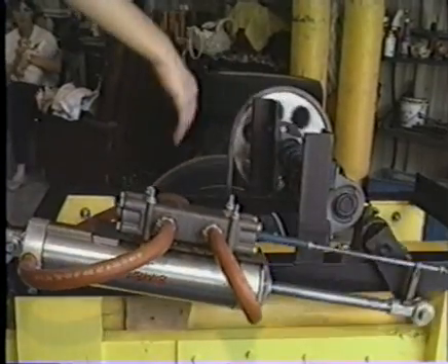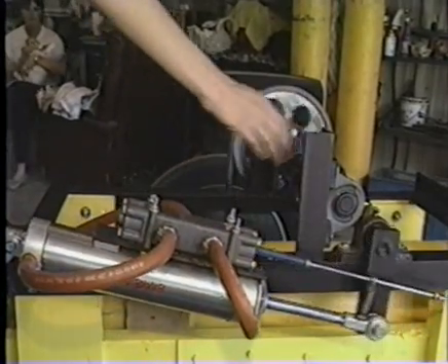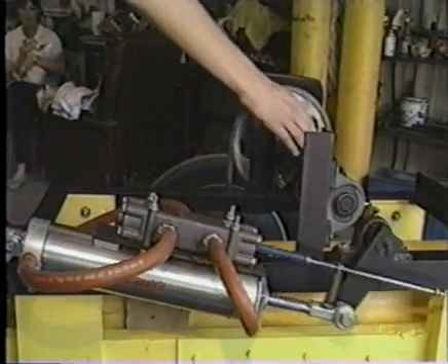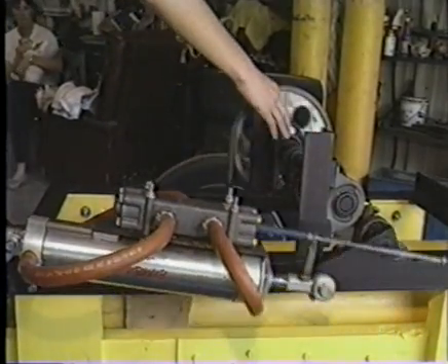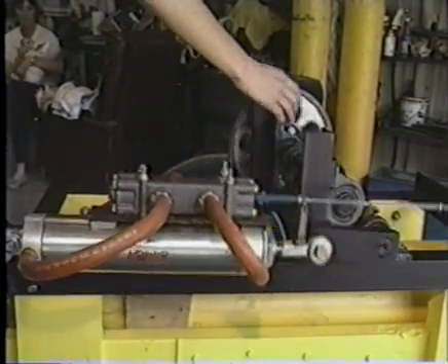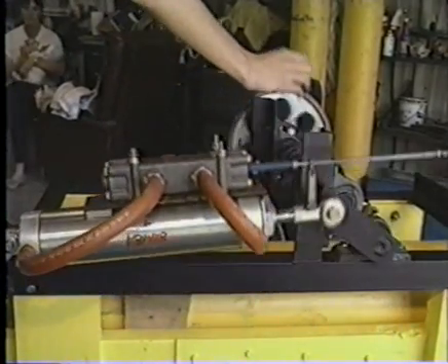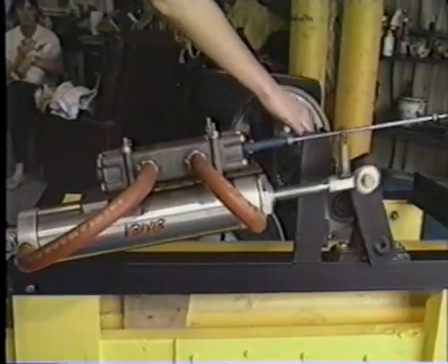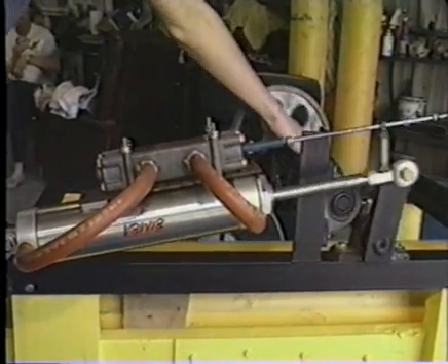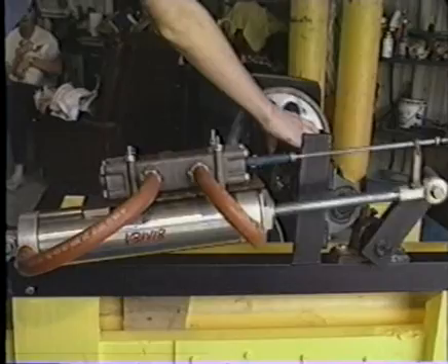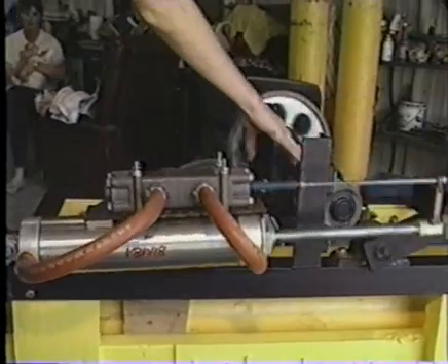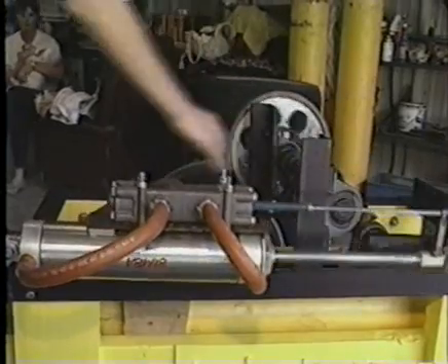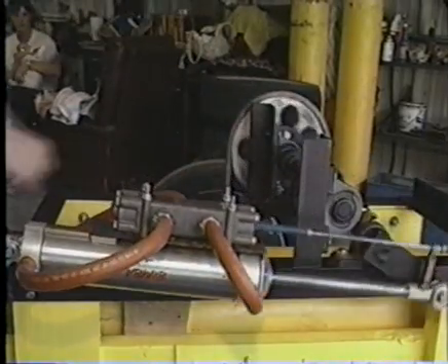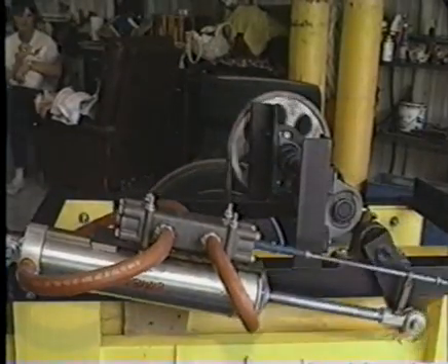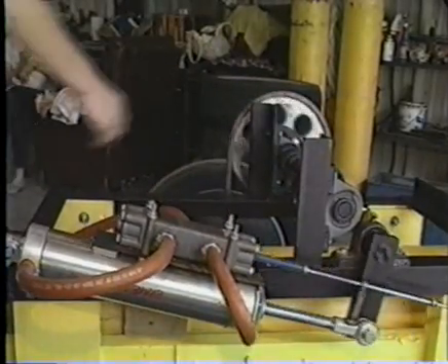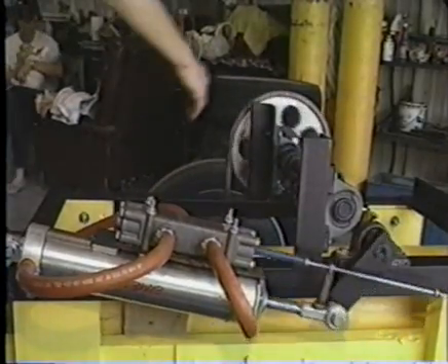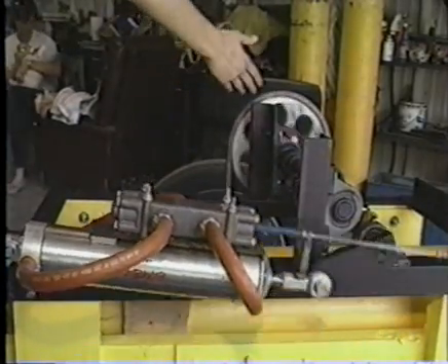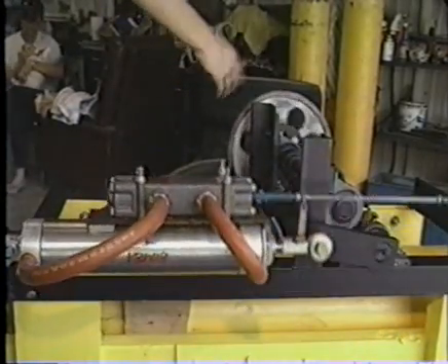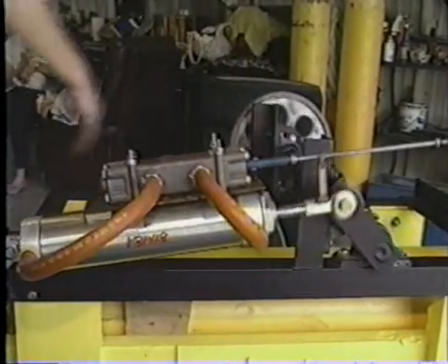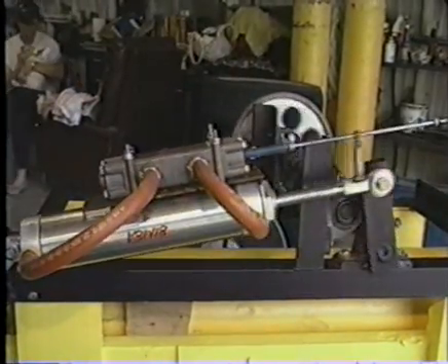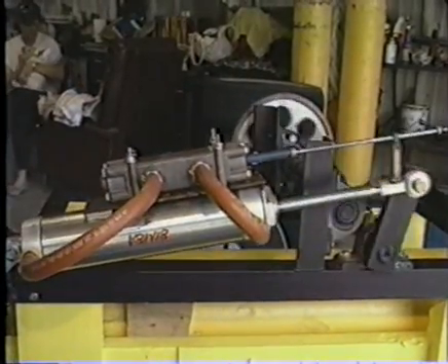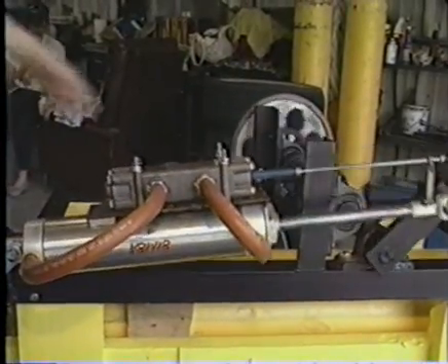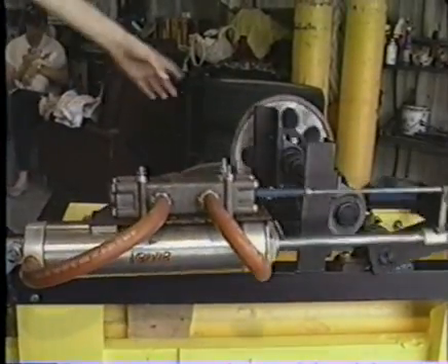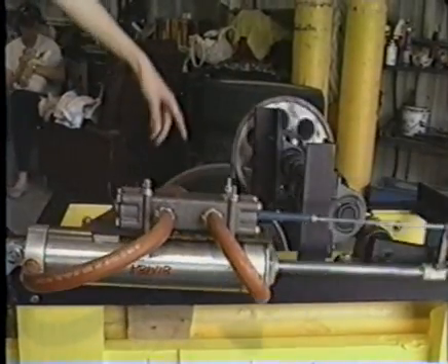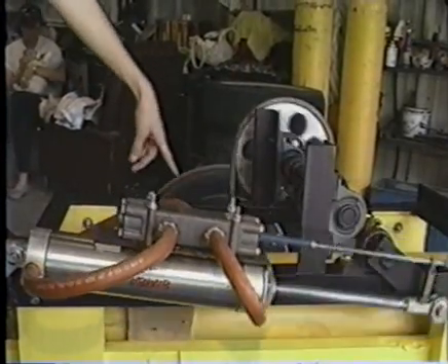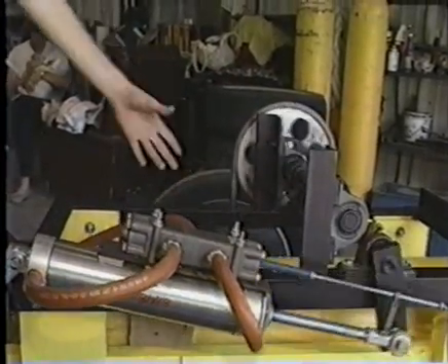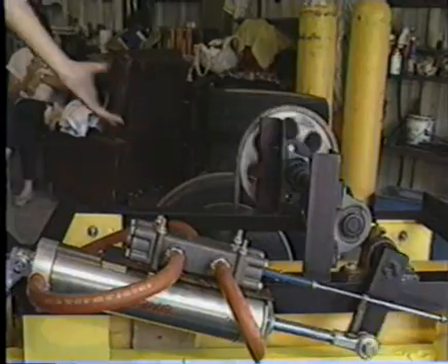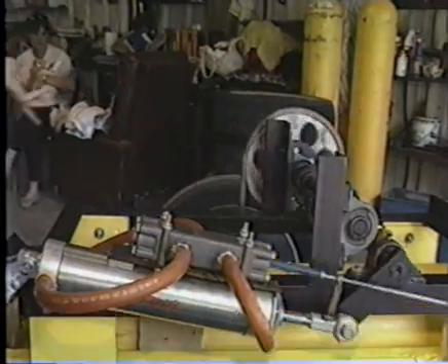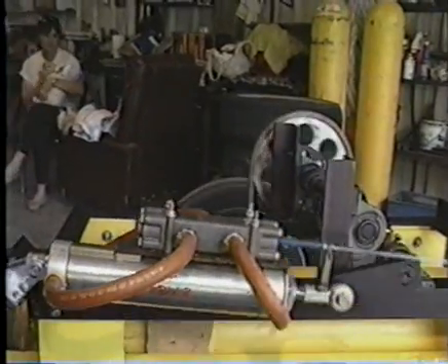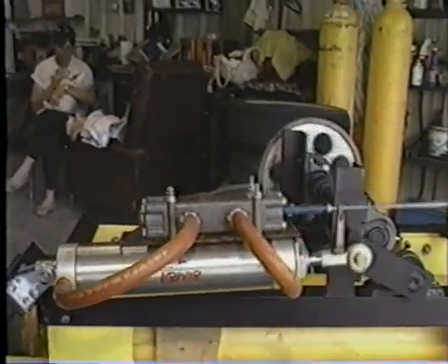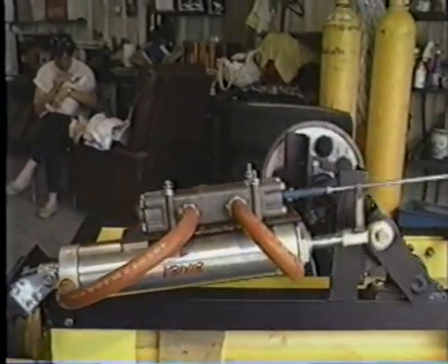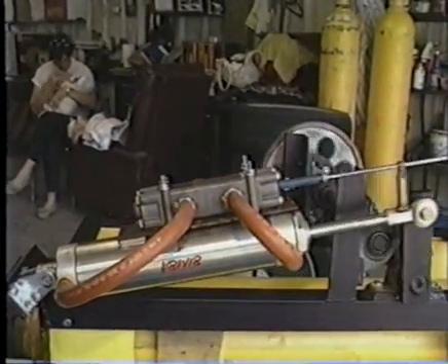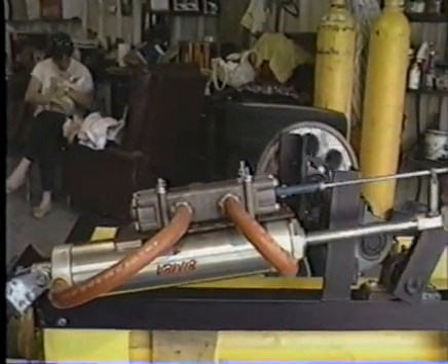It turns the crankshaft. This gear turns this gear, and then we've got our 22-tooth gear turning our gear down here, which turns the axle on the tires.